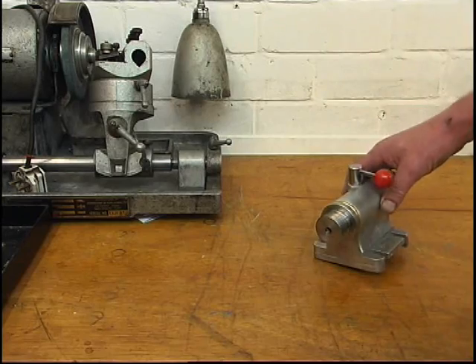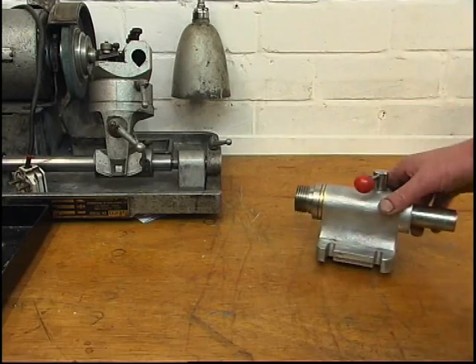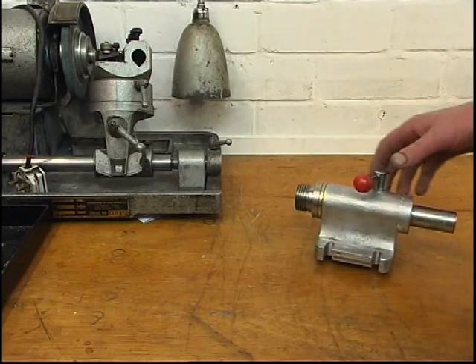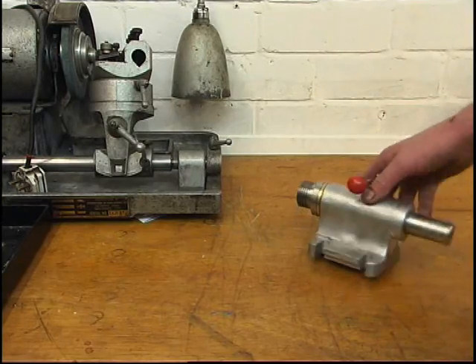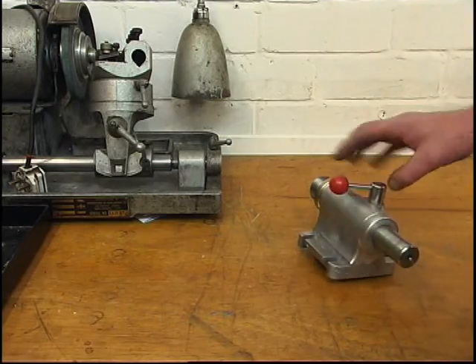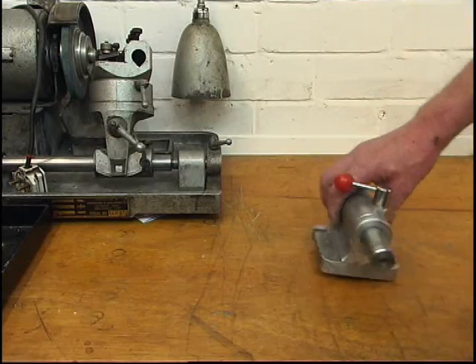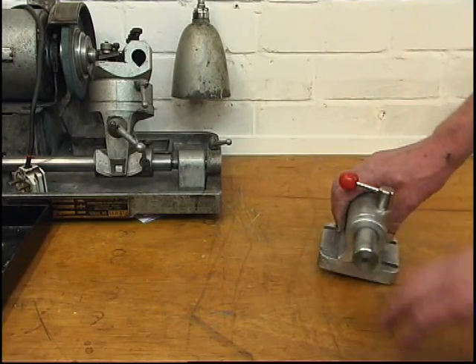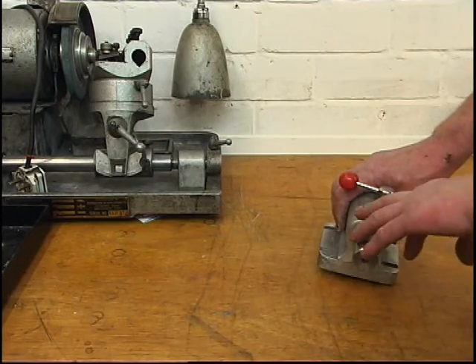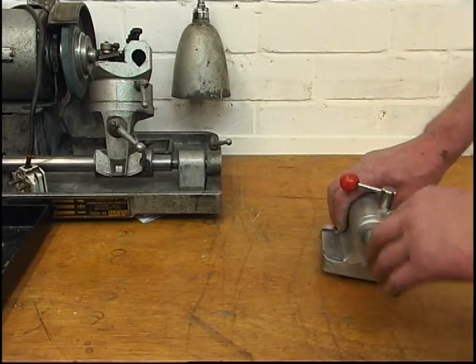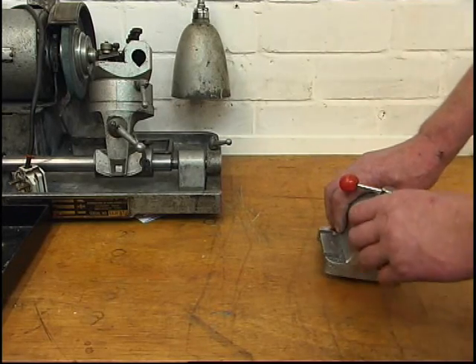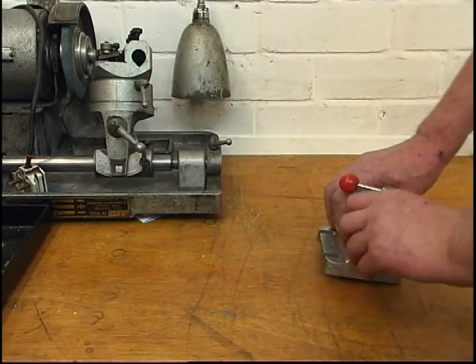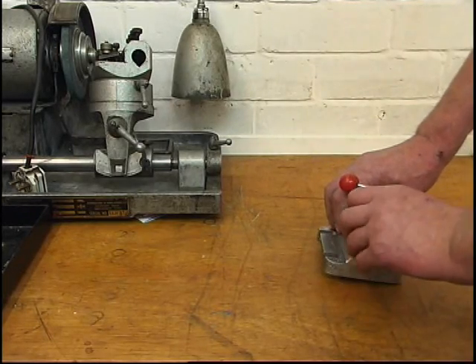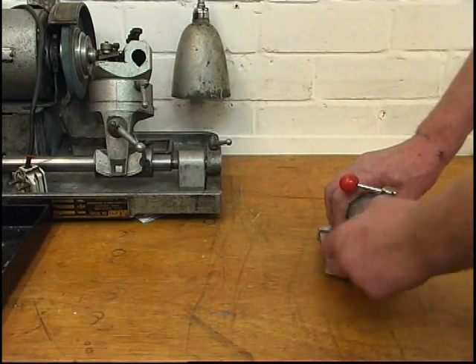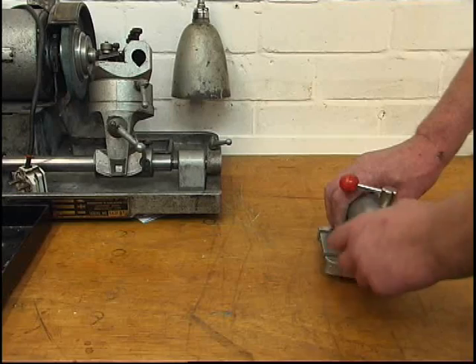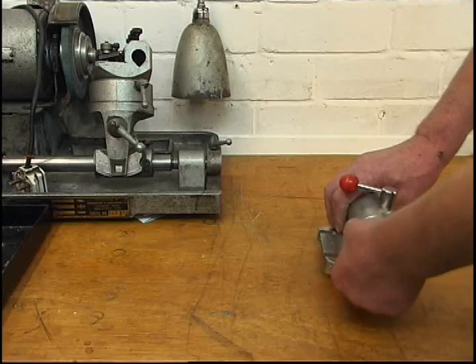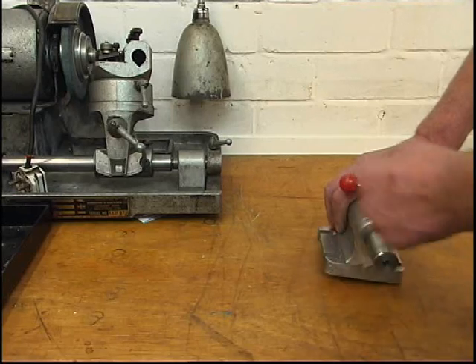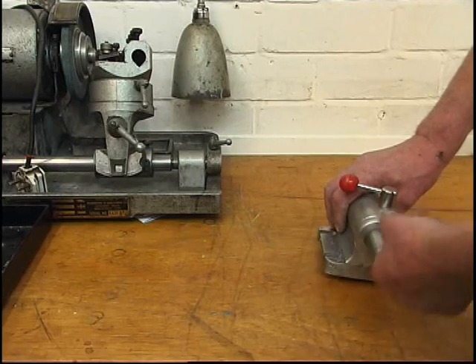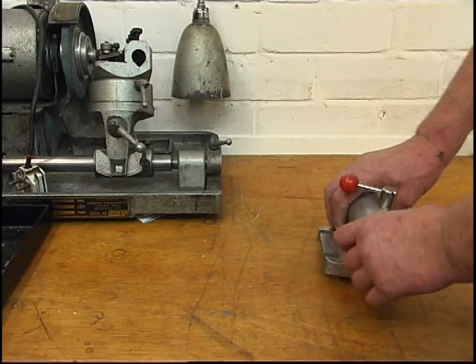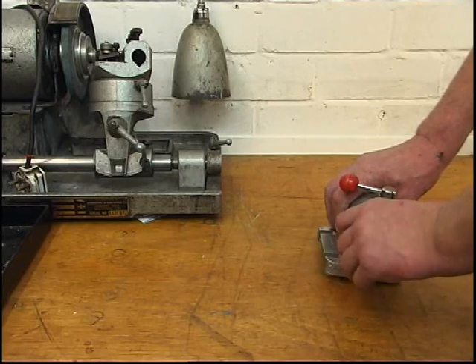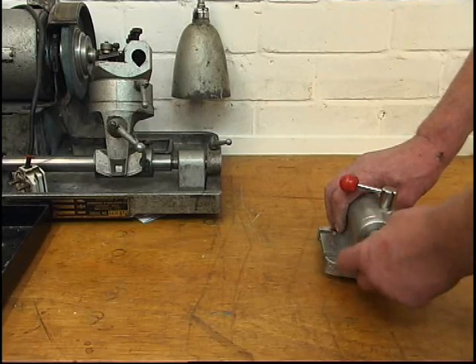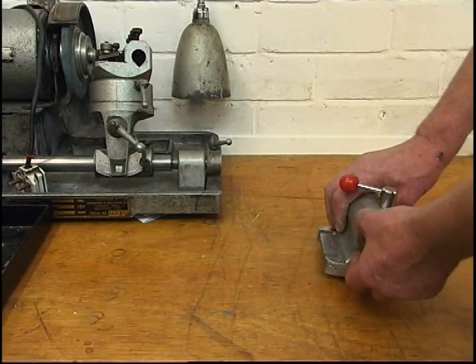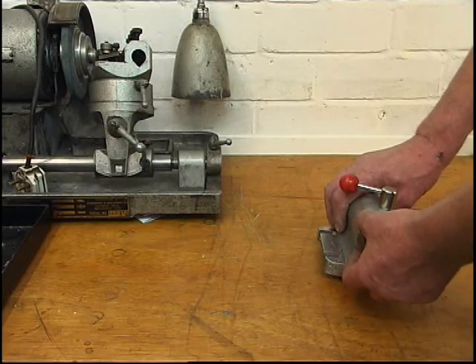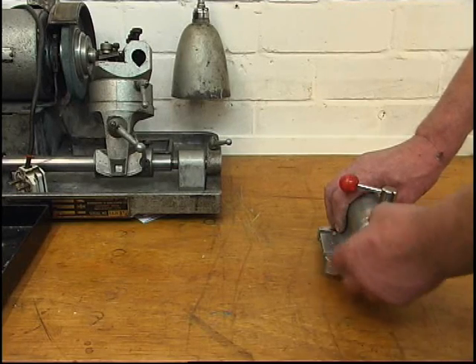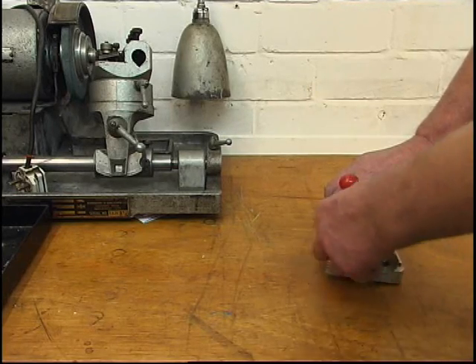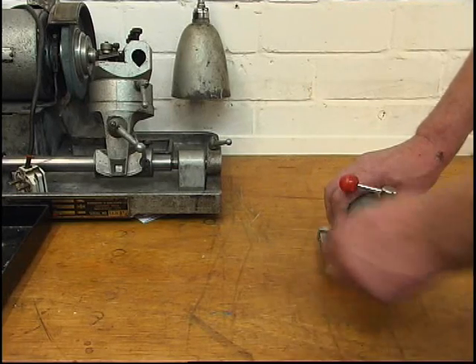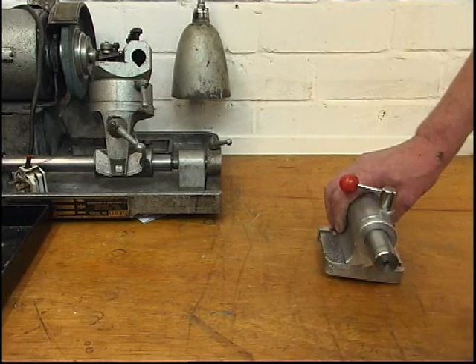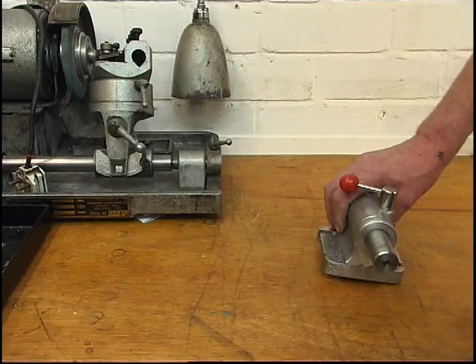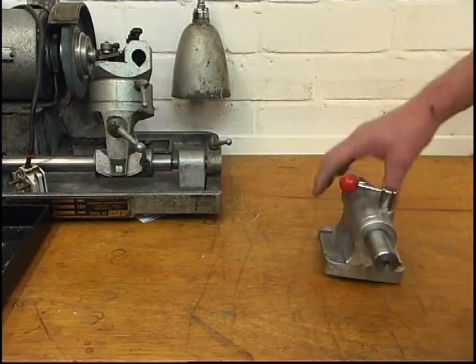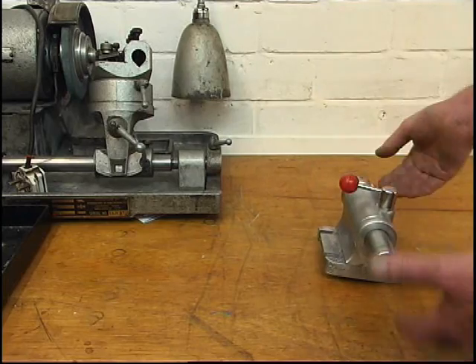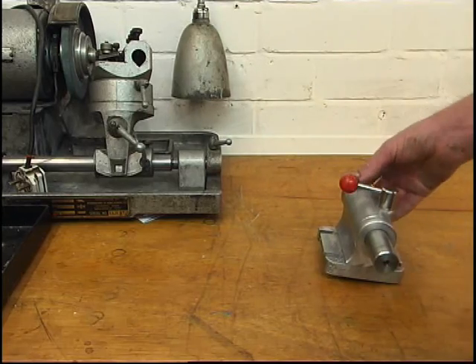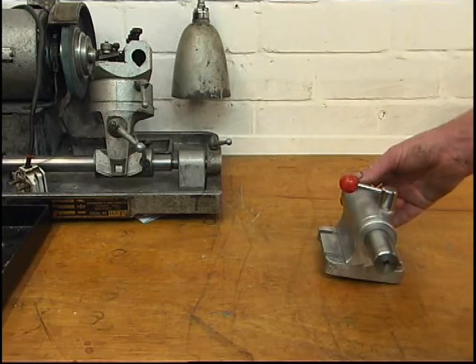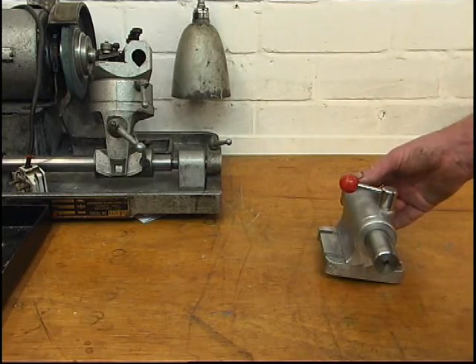I'm at this stage now where the machining is virtually finished on this casting. All I need to do now is machine that end round, down to an inch and three quarter — that's where the banjo fits. I've been wondering how I'm going to mount it.